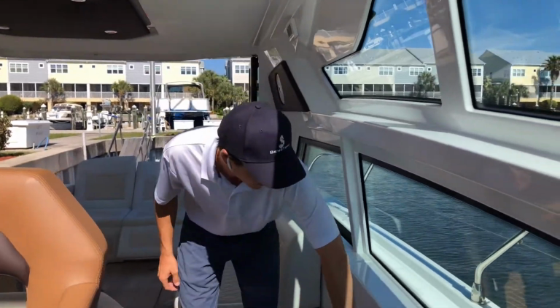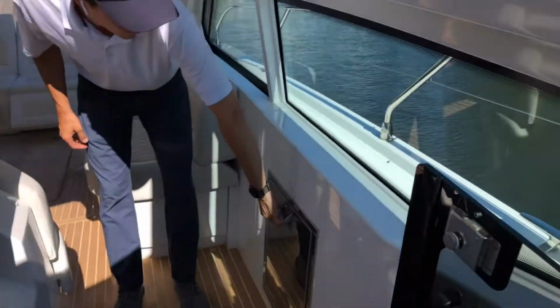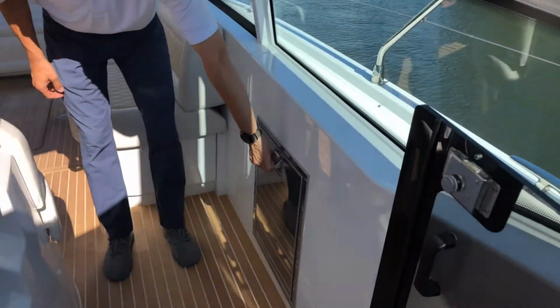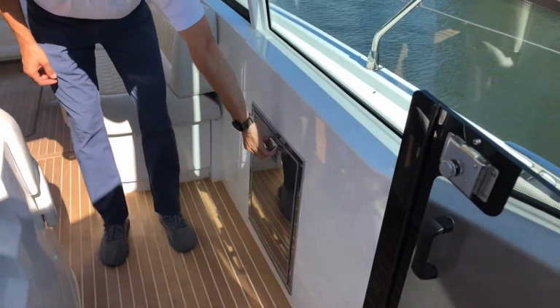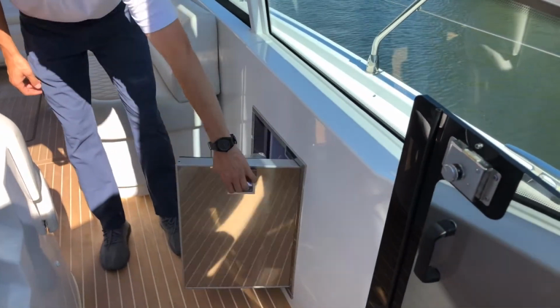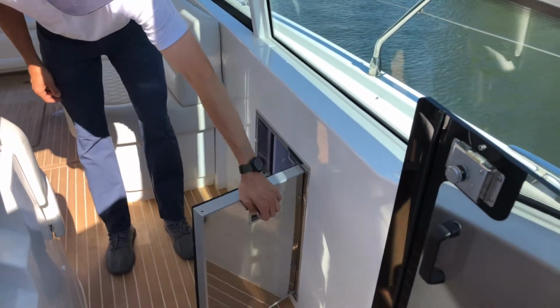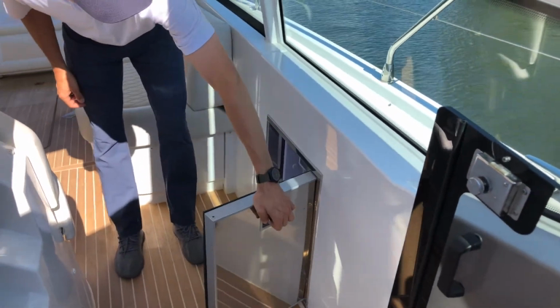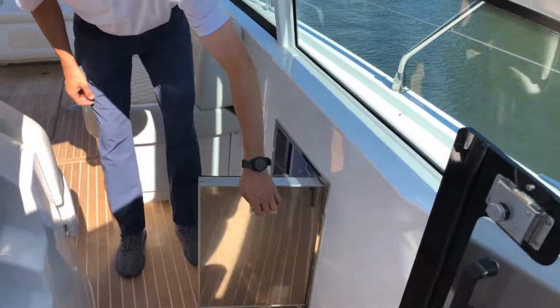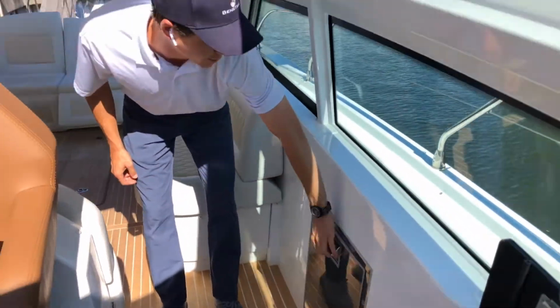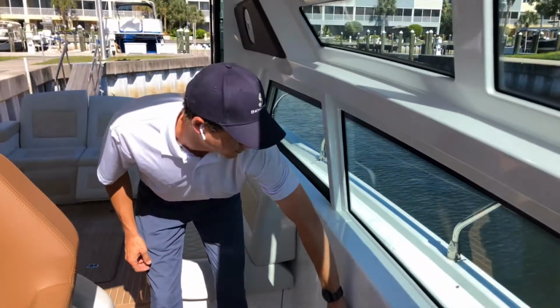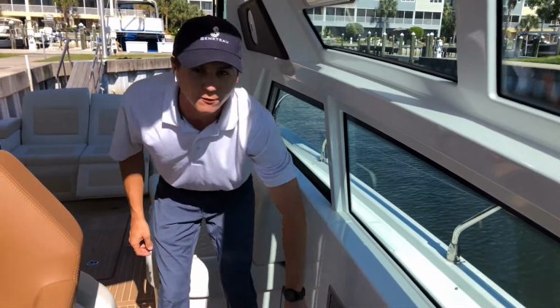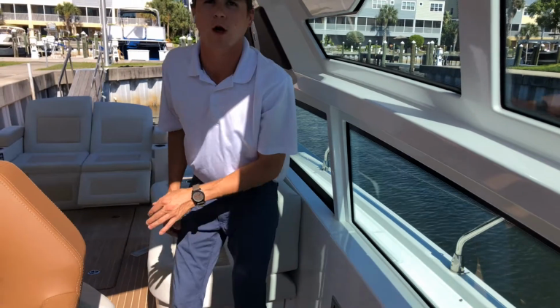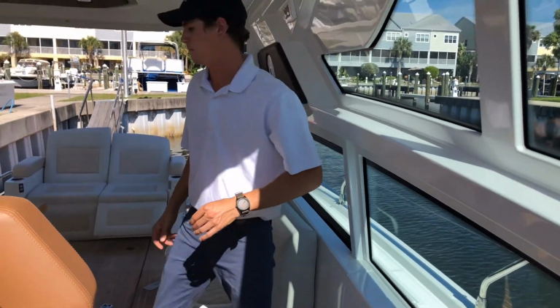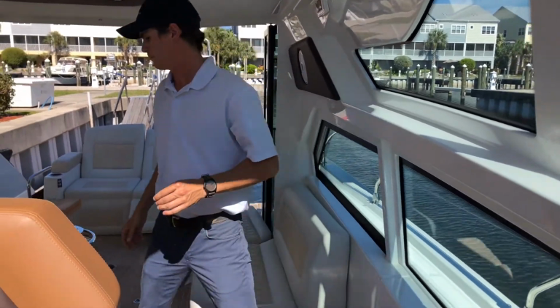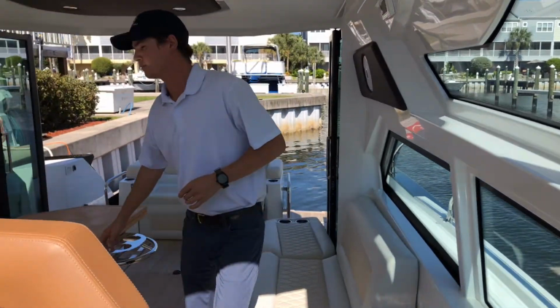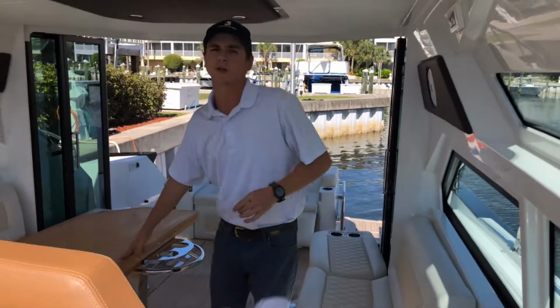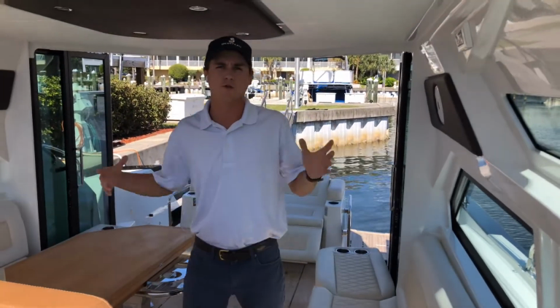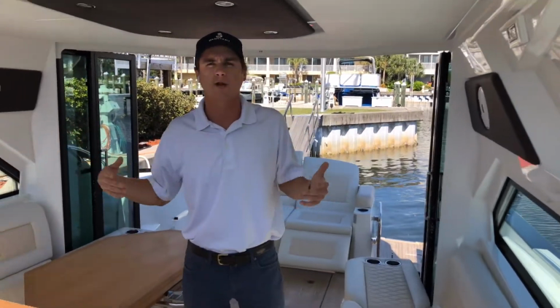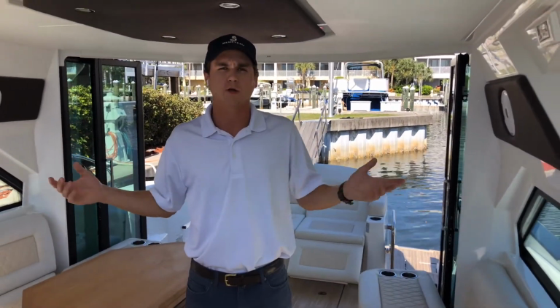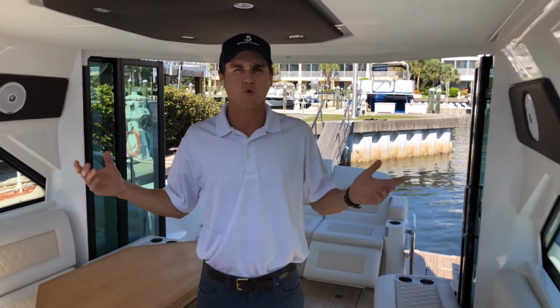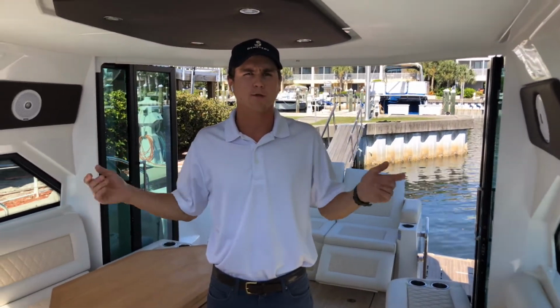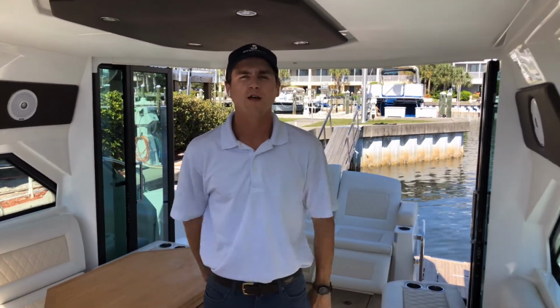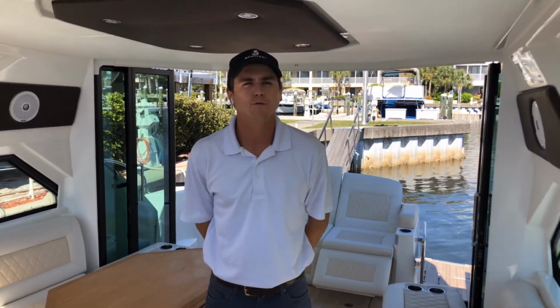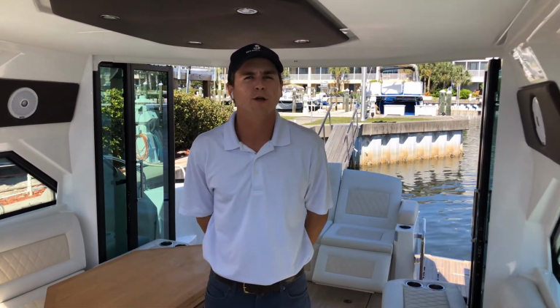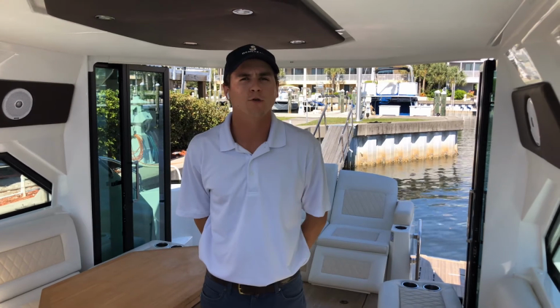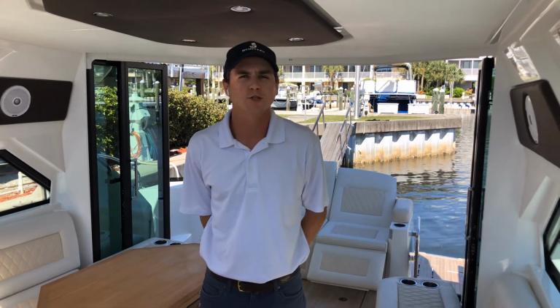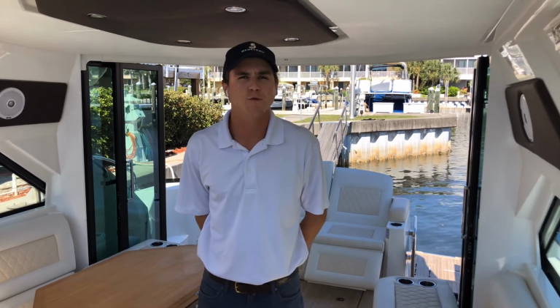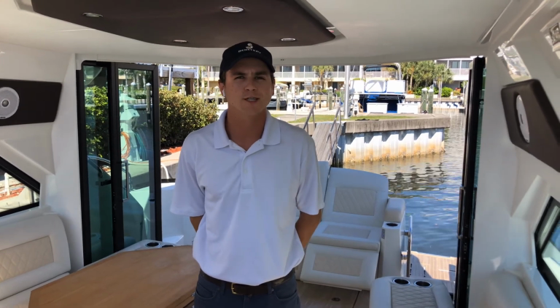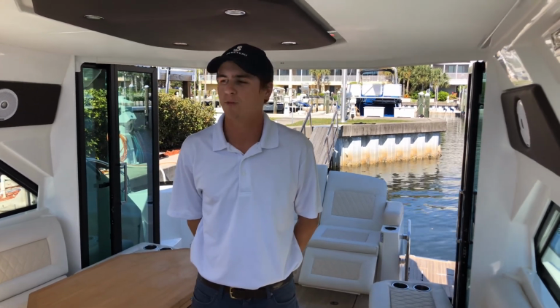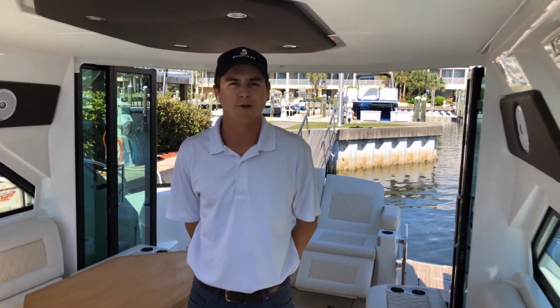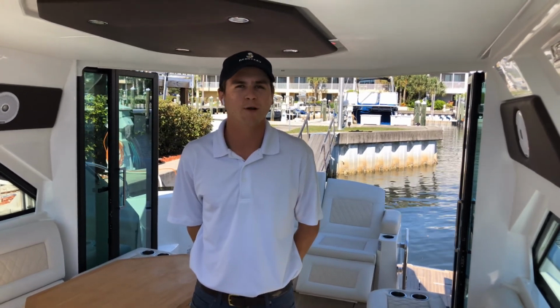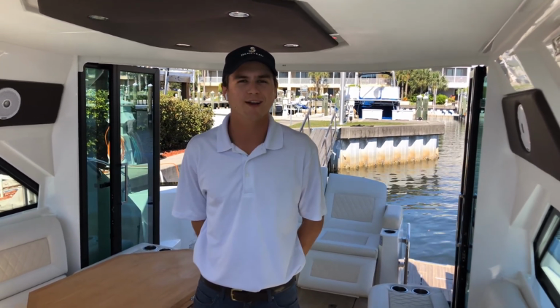There's another little day fridge here out in the salon, and you can see all the natural light pouring in. Thank you for joining us on the Gran Turismo 46 — we'll be here for a demo whenever you're ready.